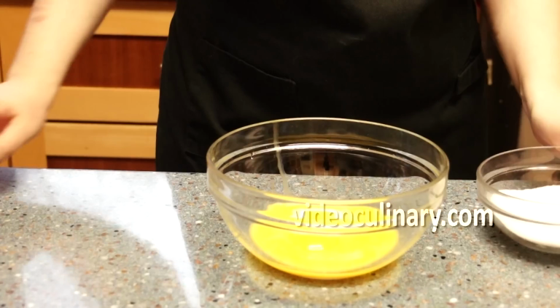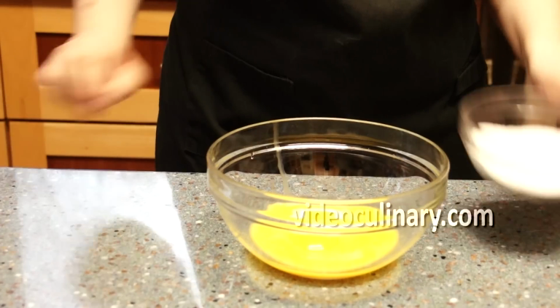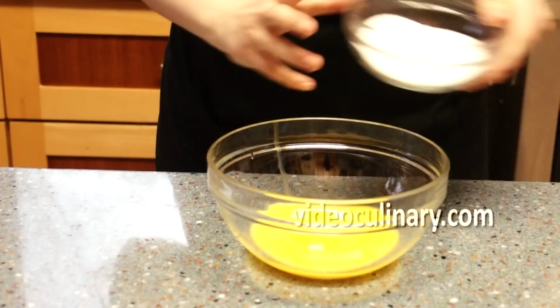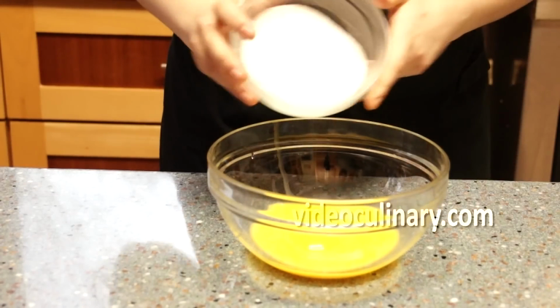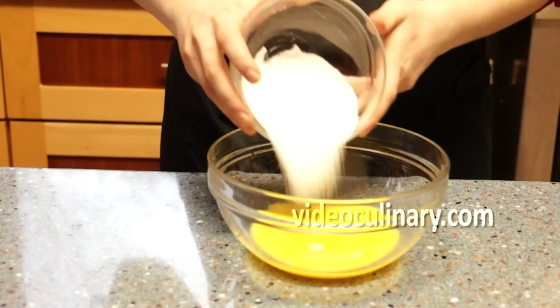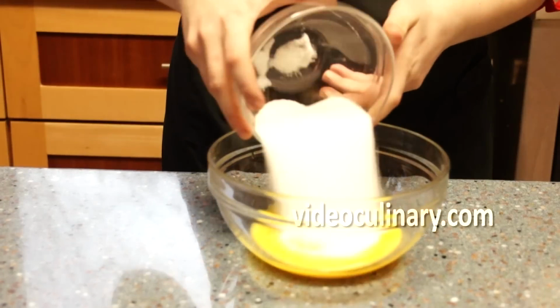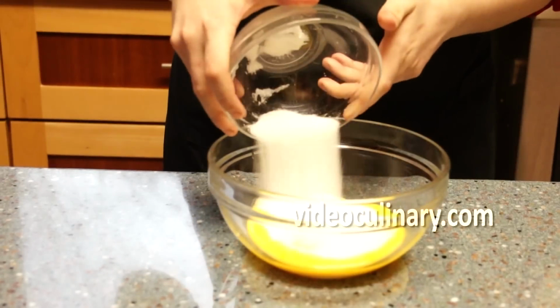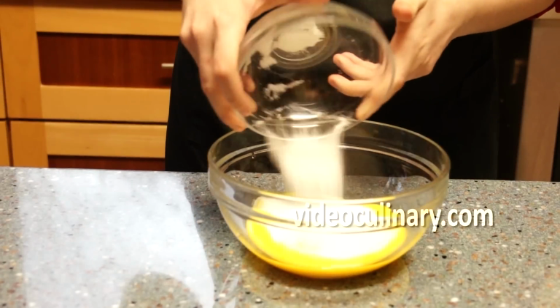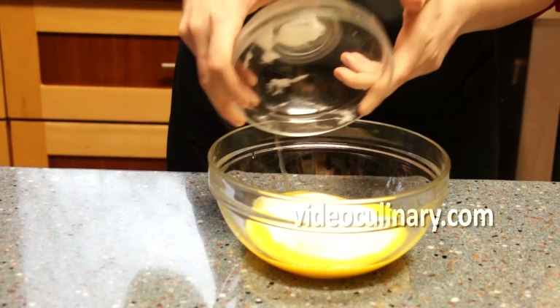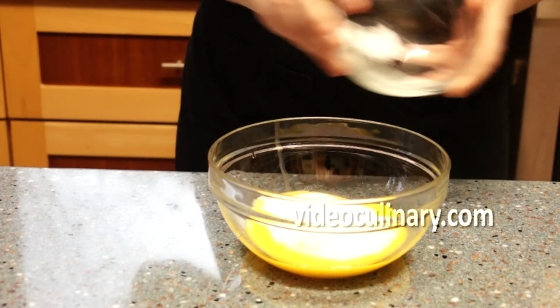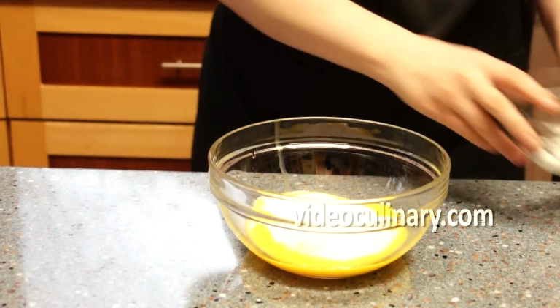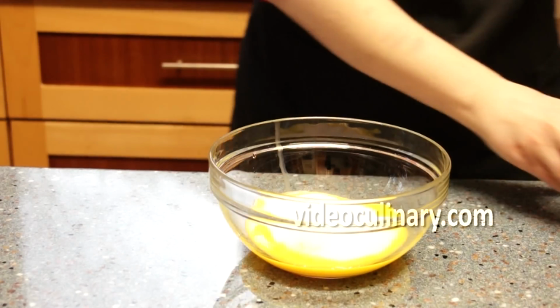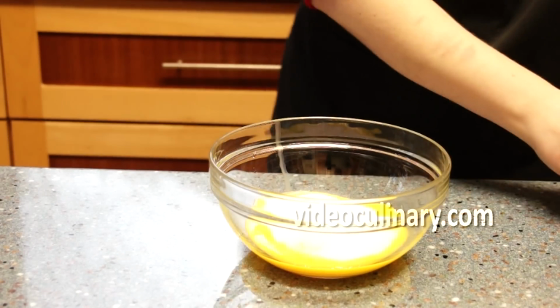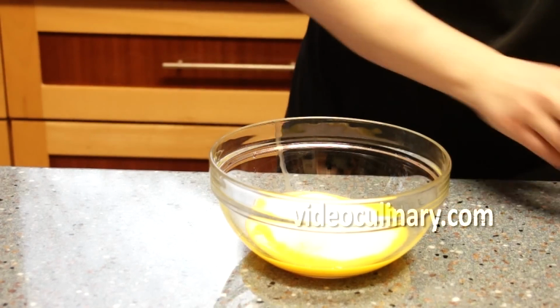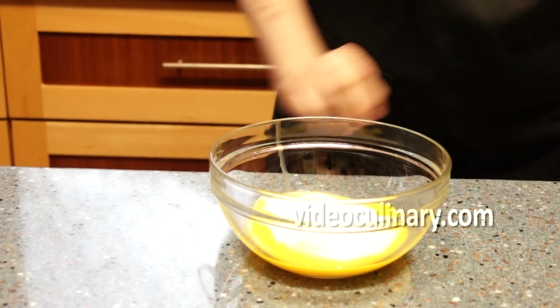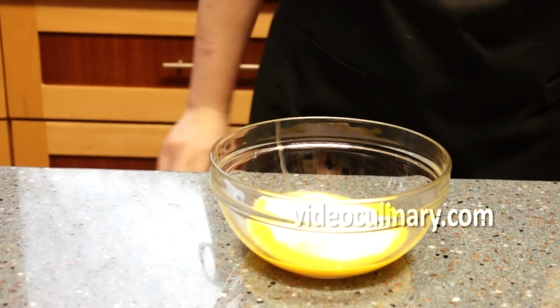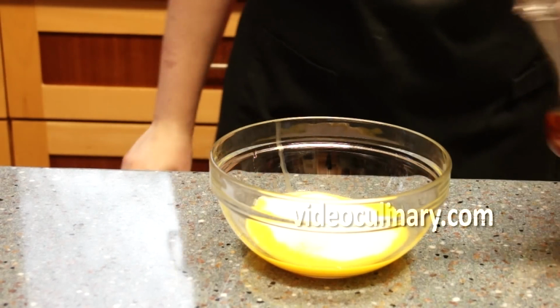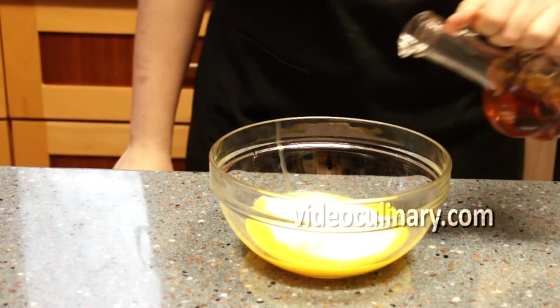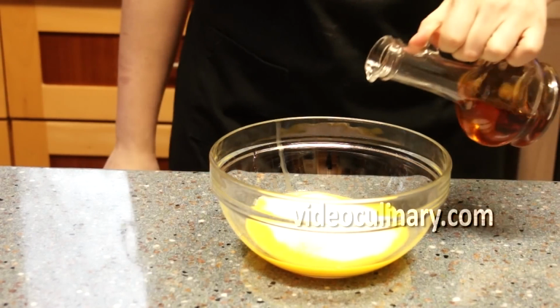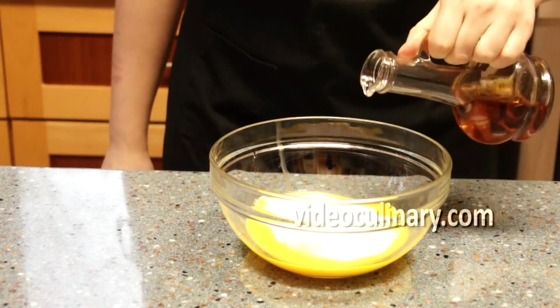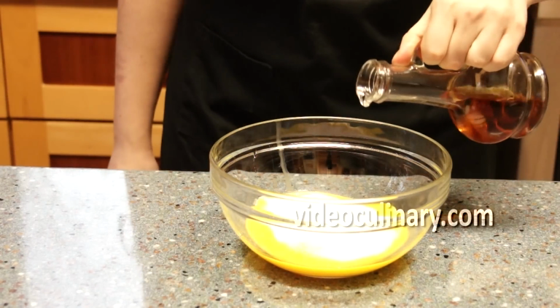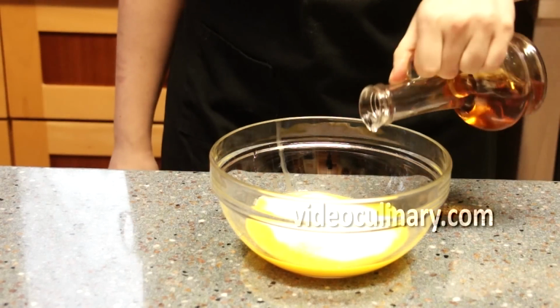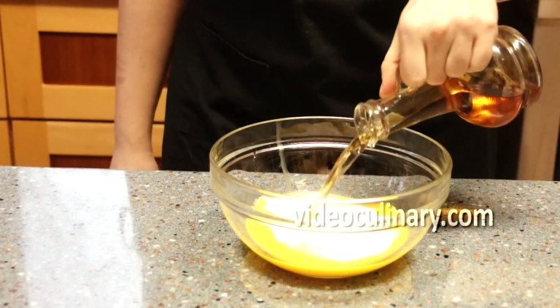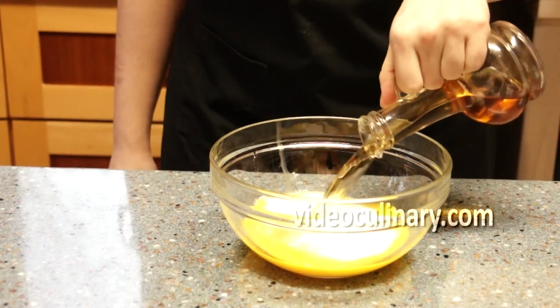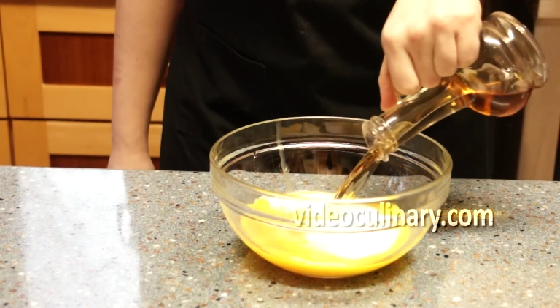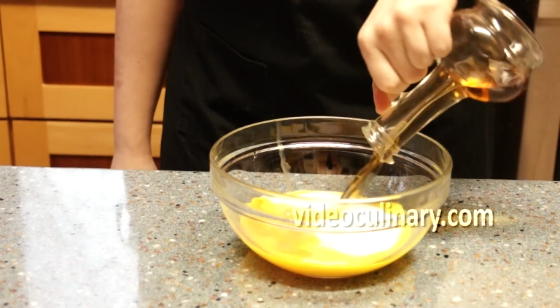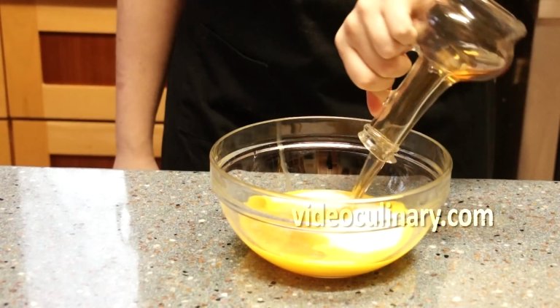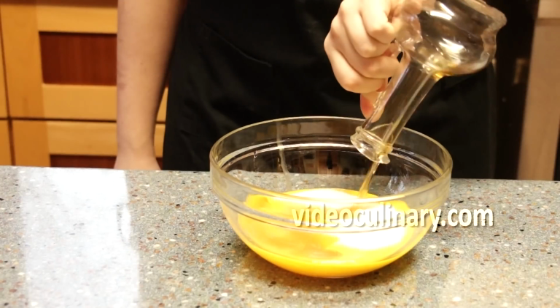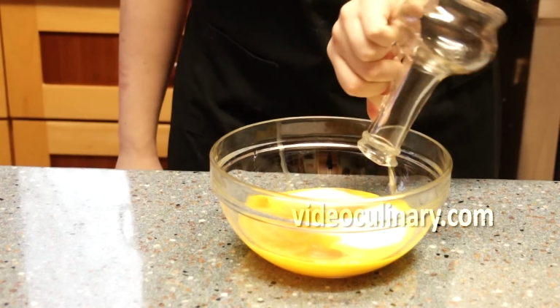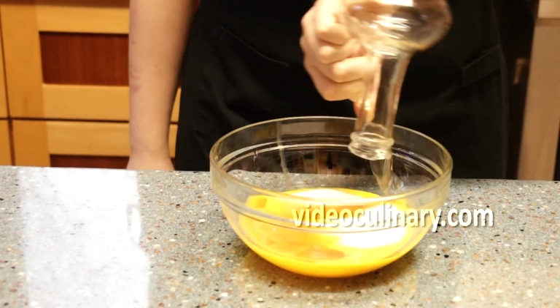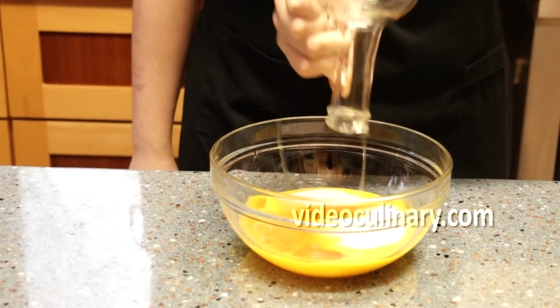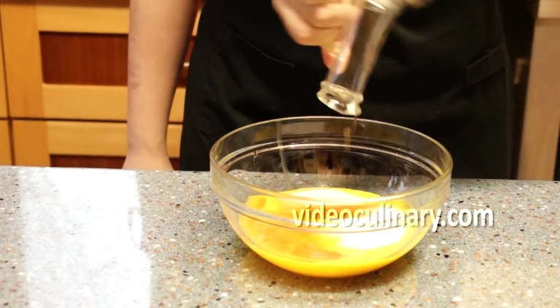Combine 5 egg yolks, 120g of sugar and 120ml of sweet marsala or another sweet wine in a bowl.